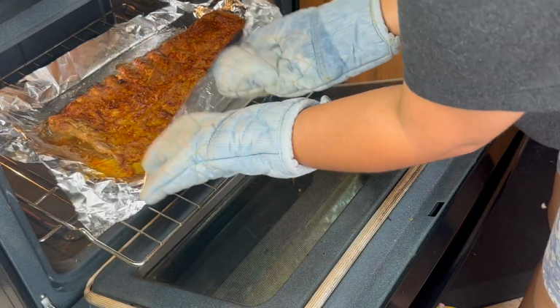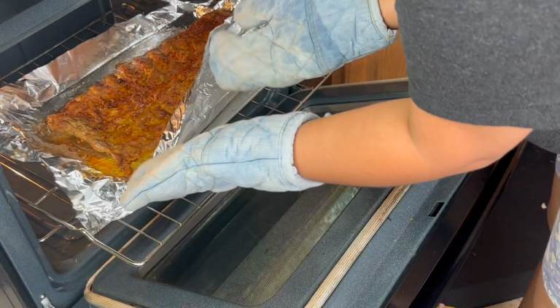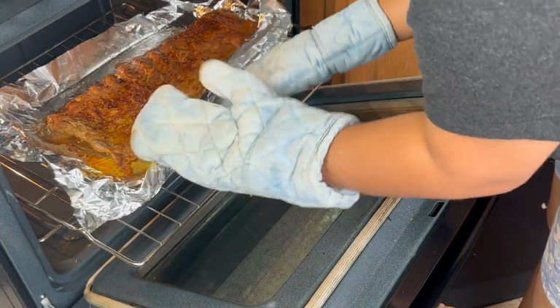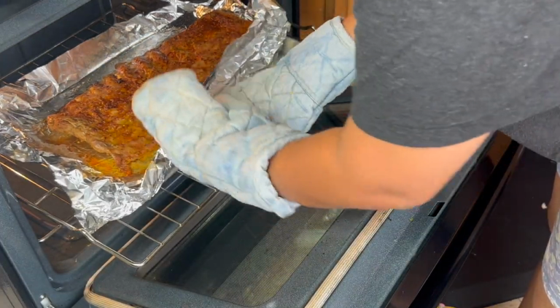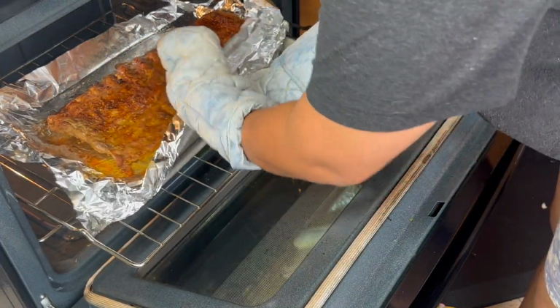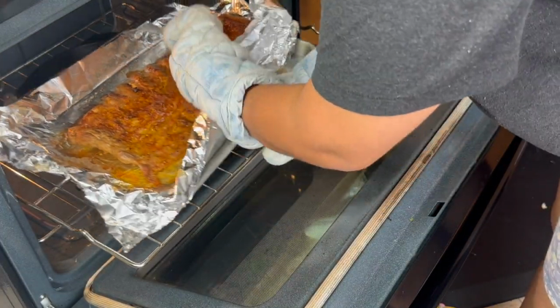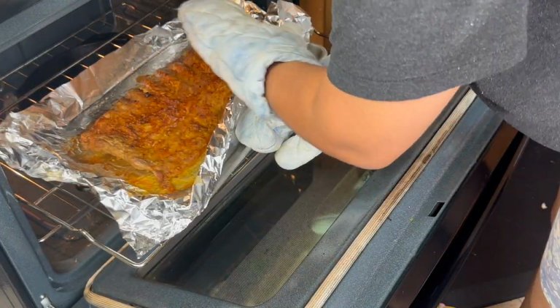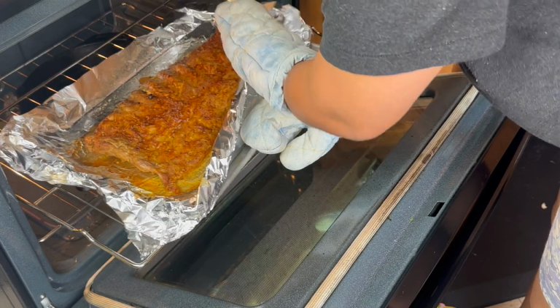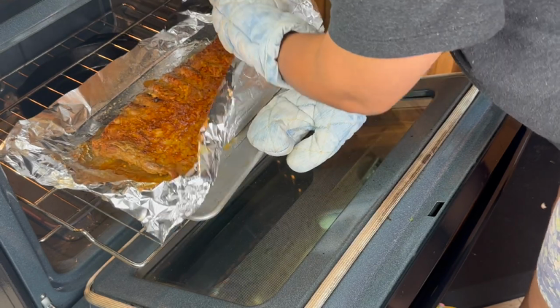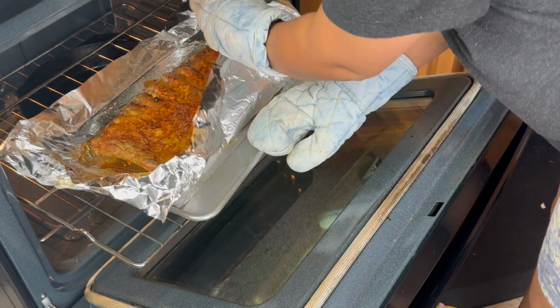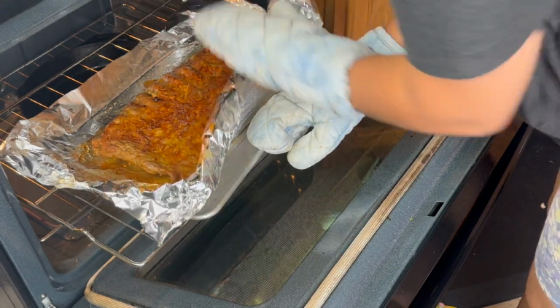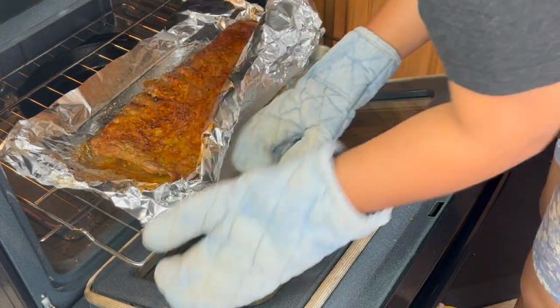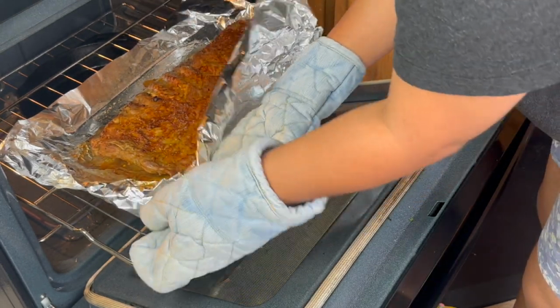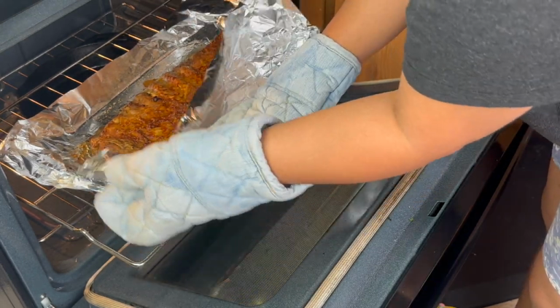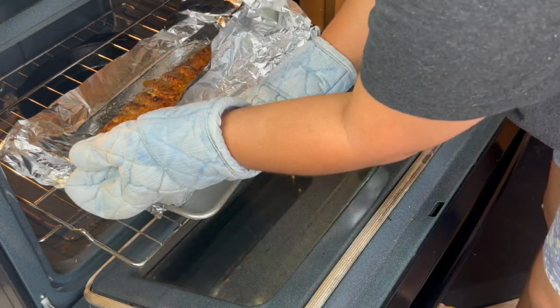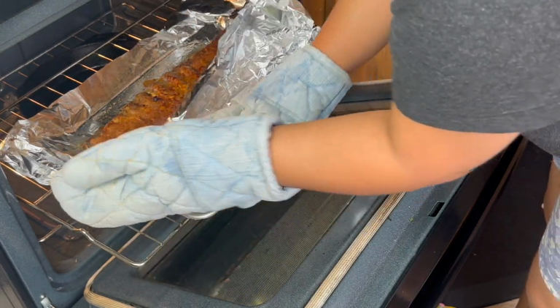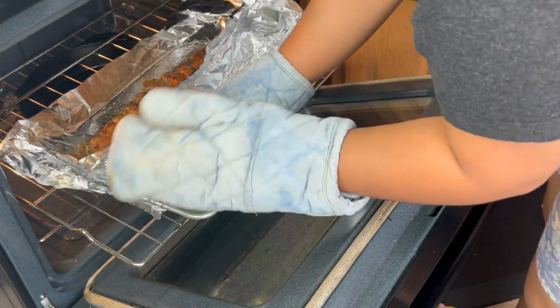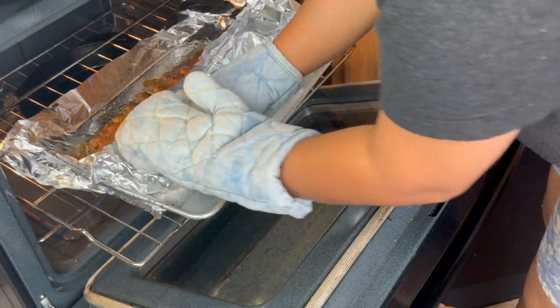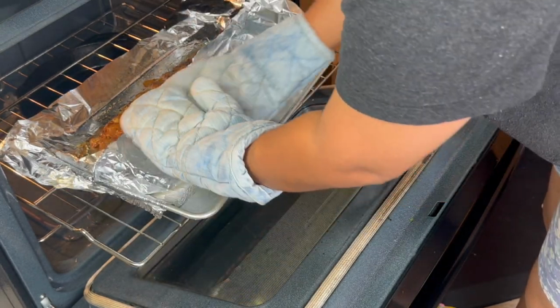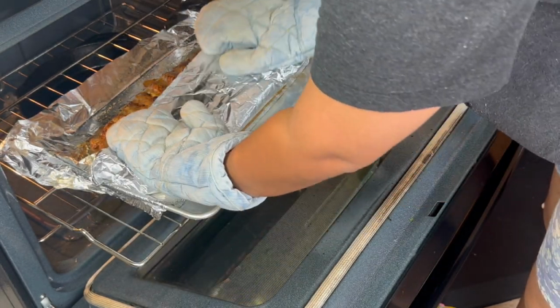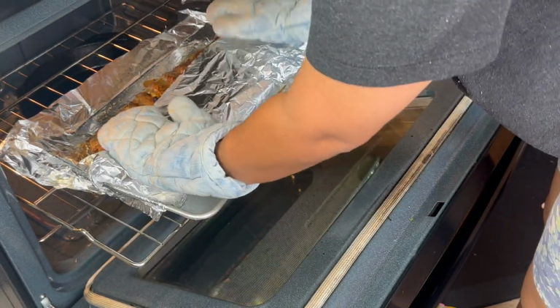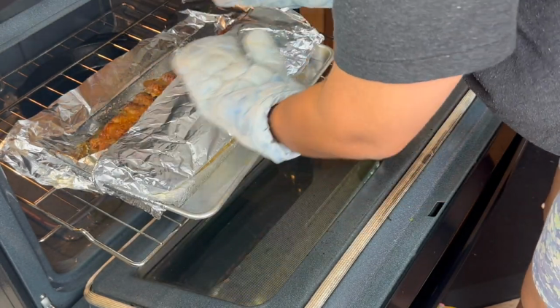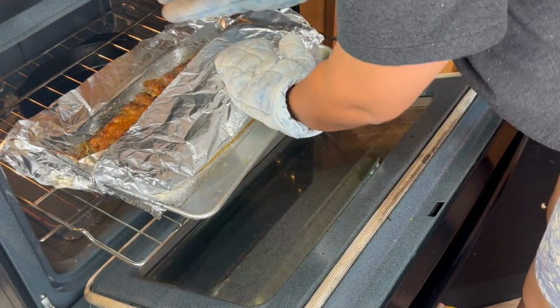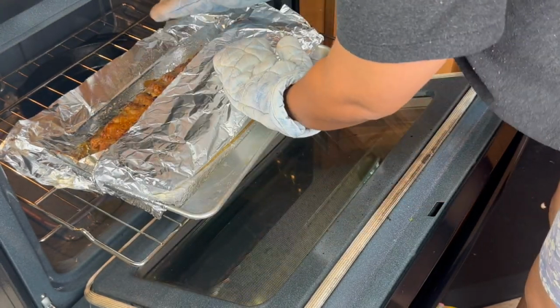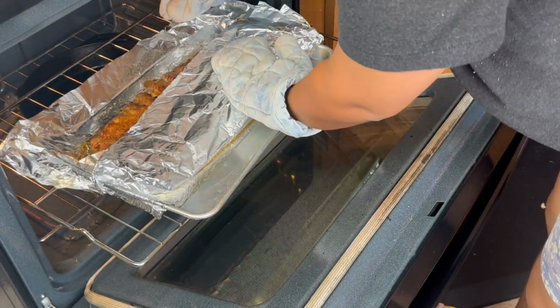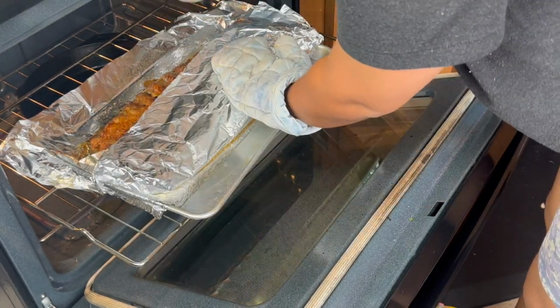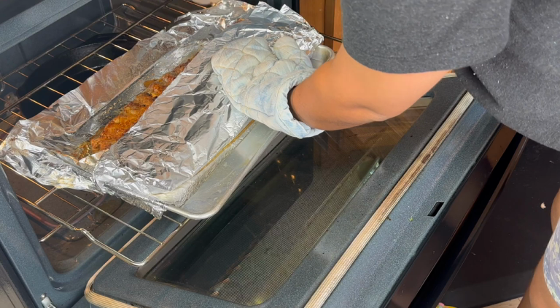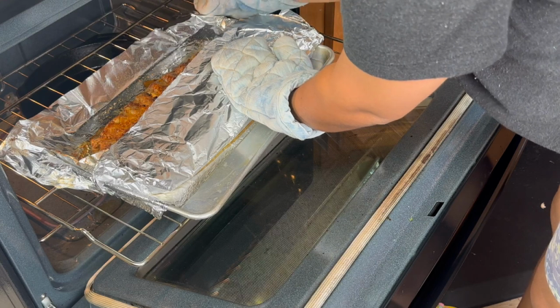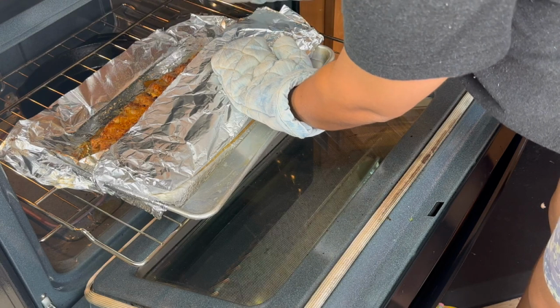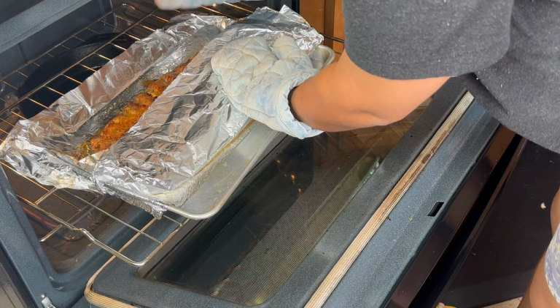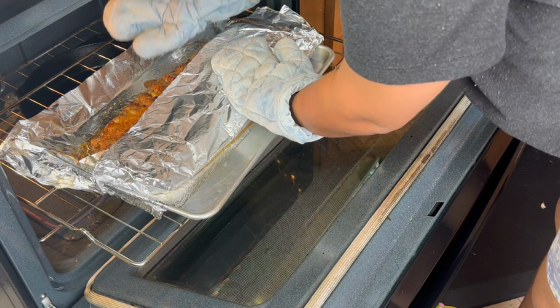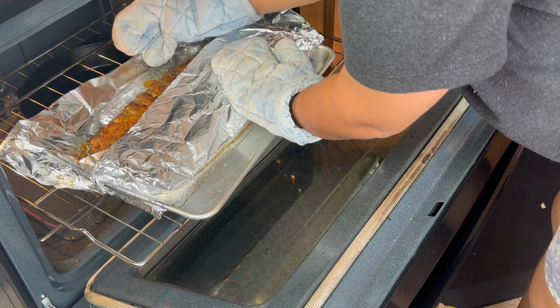Even though ribs have to cook forever the good thing about them is that they are very hands-off — you don't got to babysit them, so I can appreciate that.